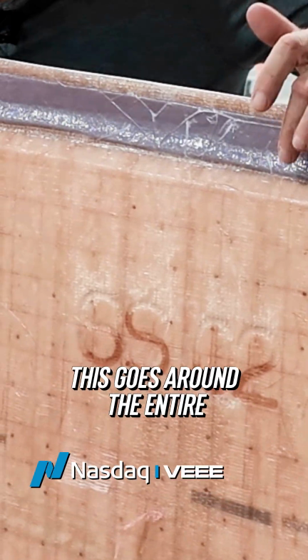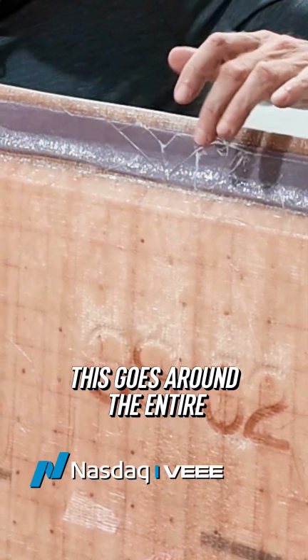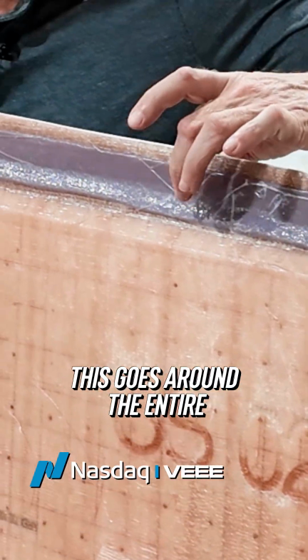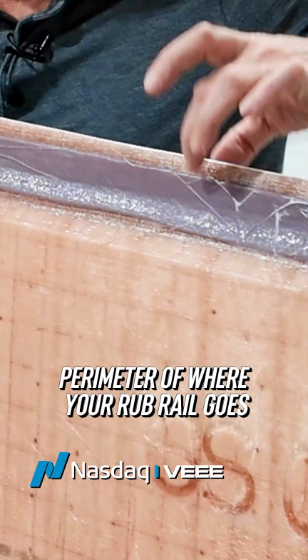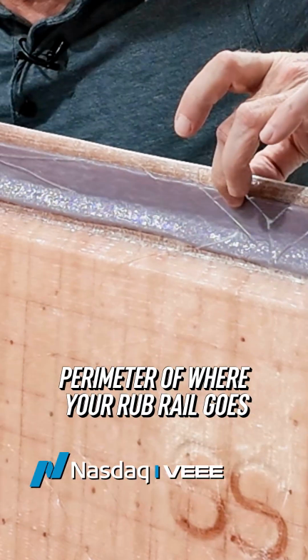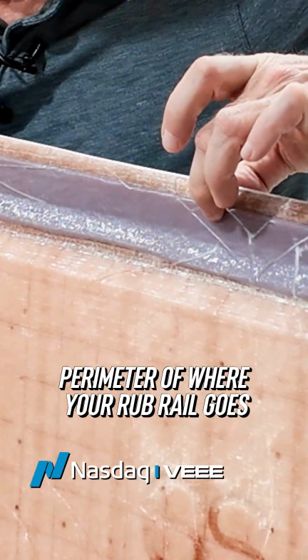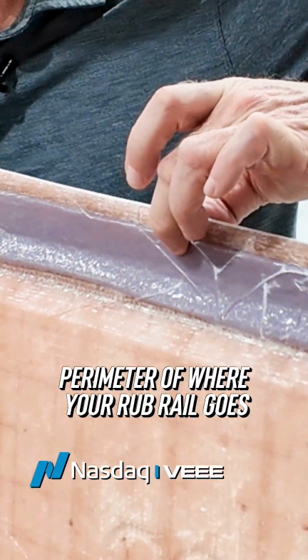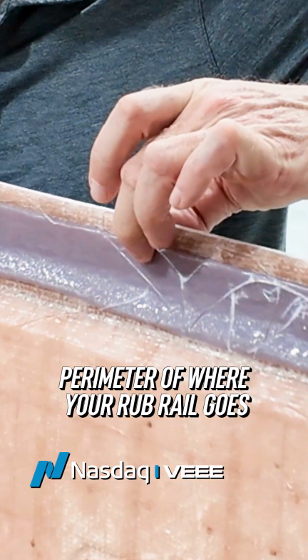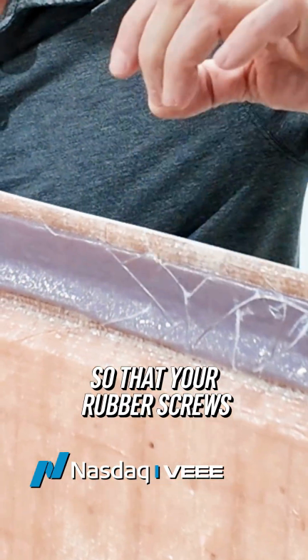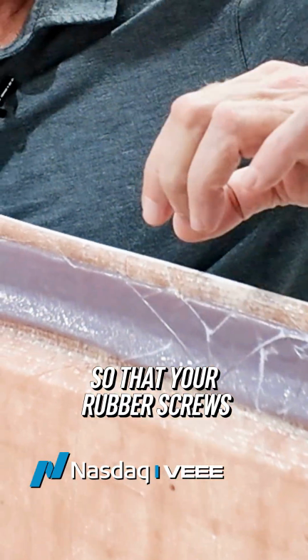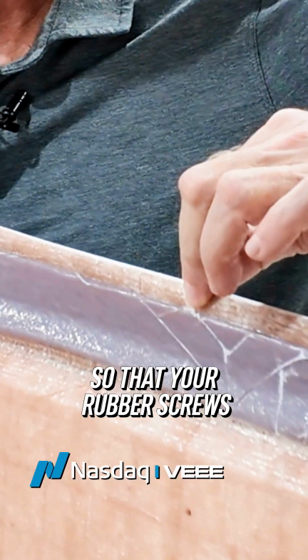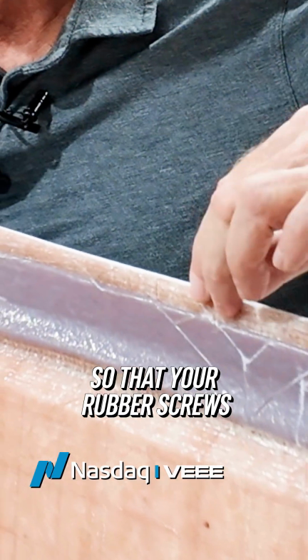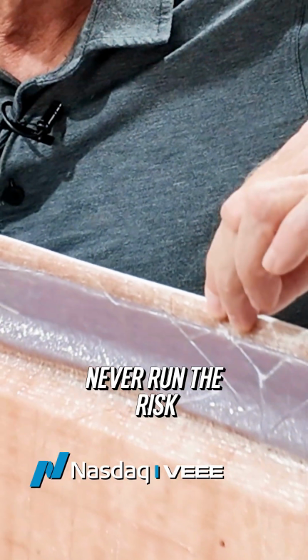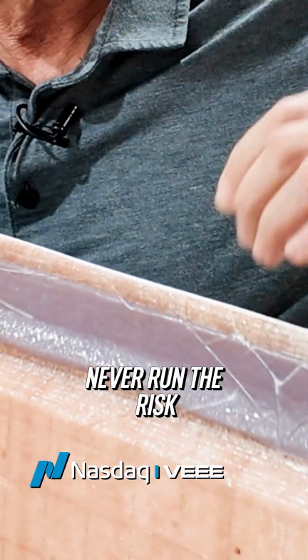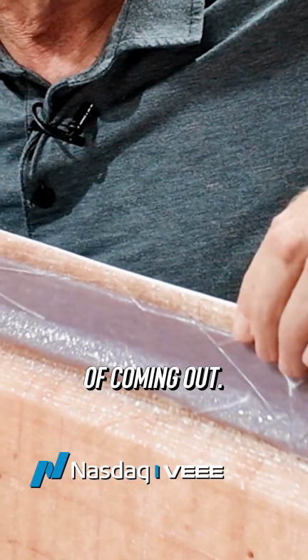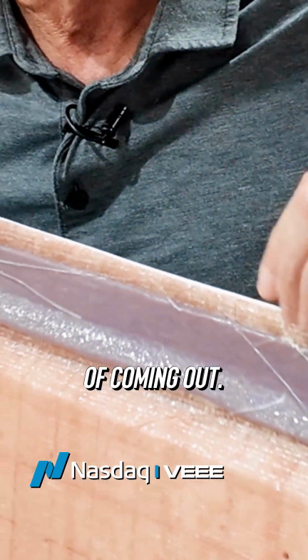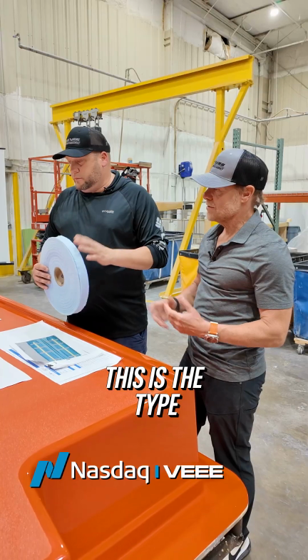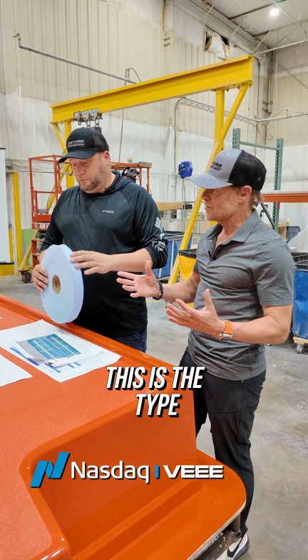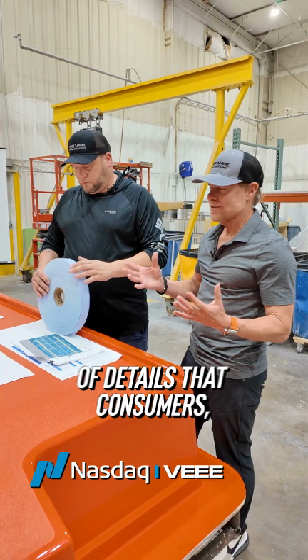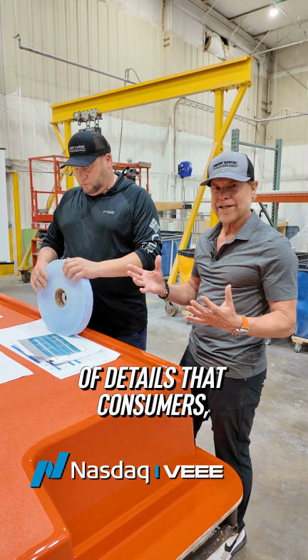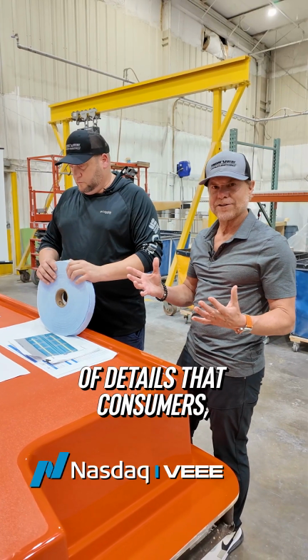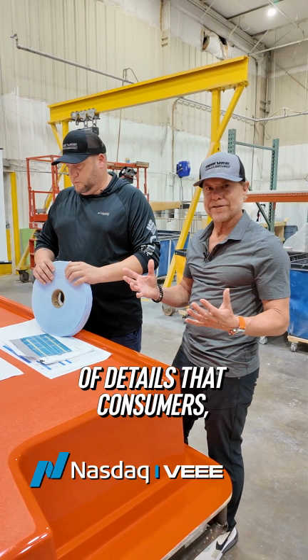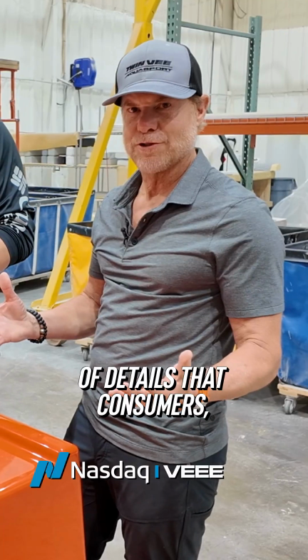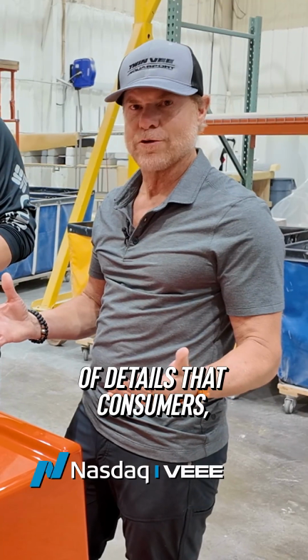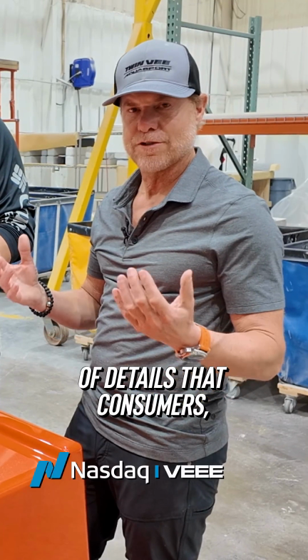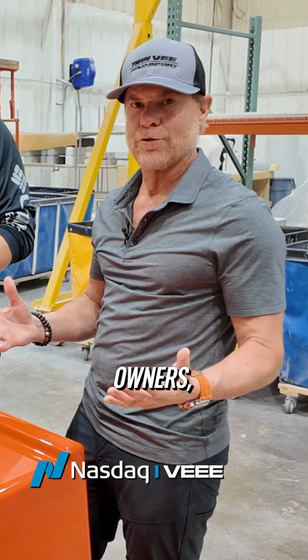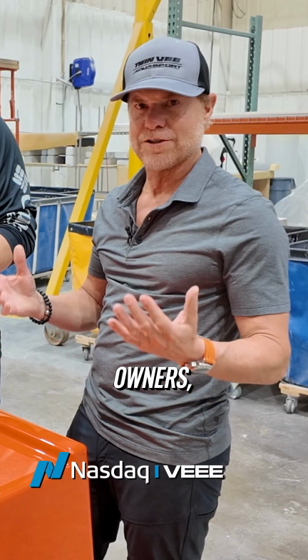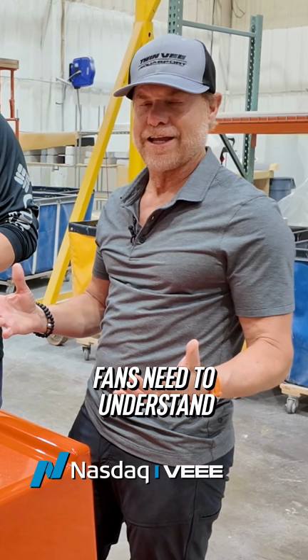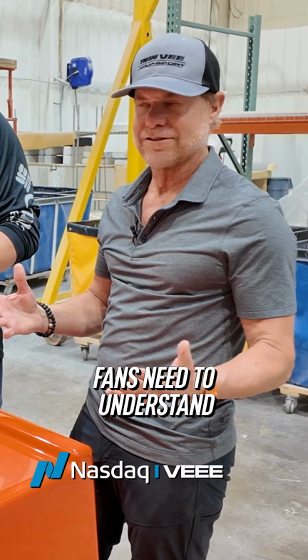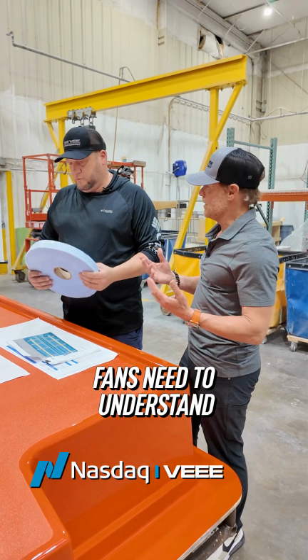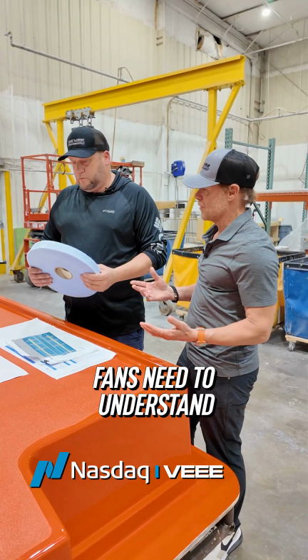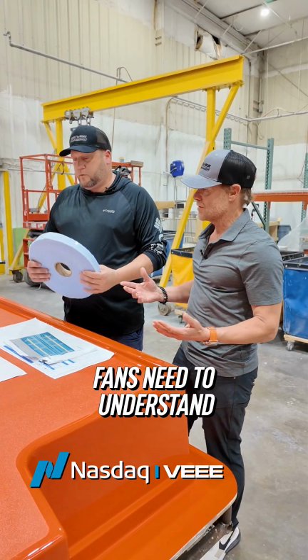This goes around the entire perimeter of where your rub rail goes, so that your rub rail screws never run the risk of coming out. This is the type of details that consumers, owners, and fans need to understand.